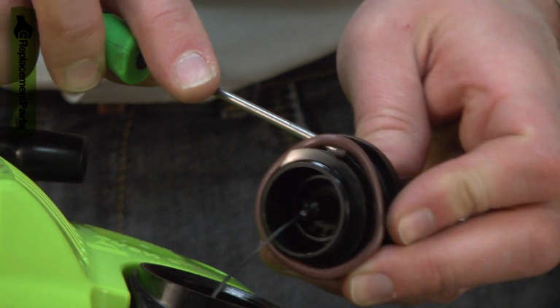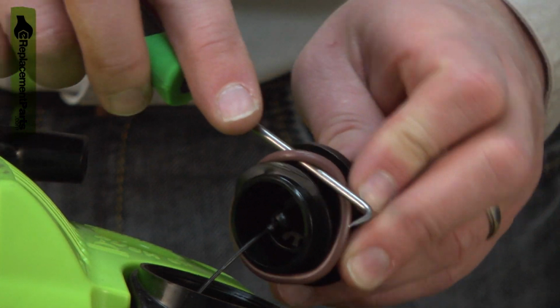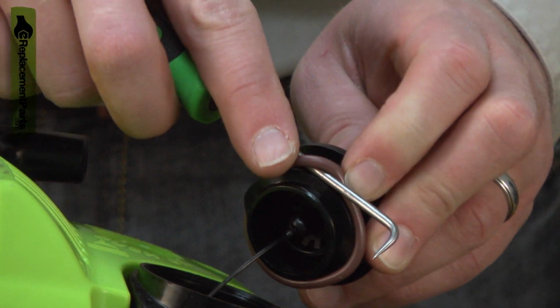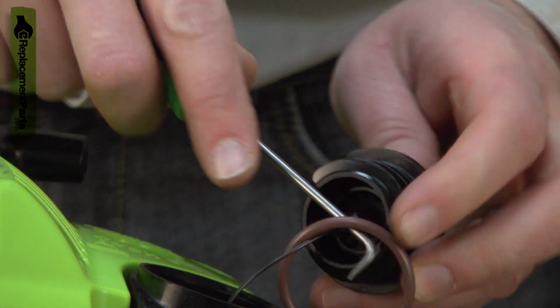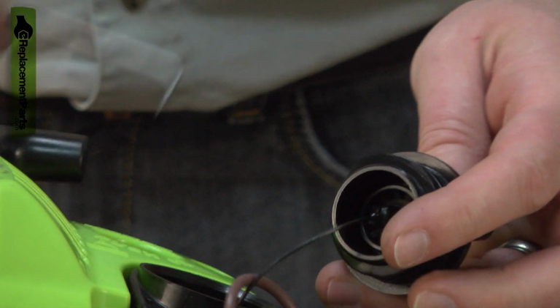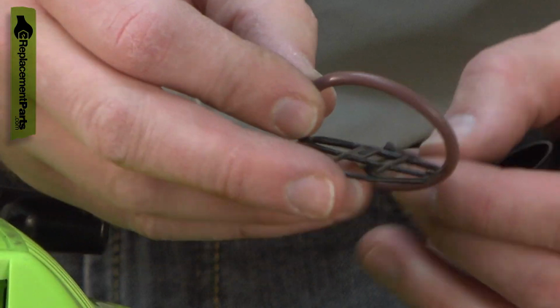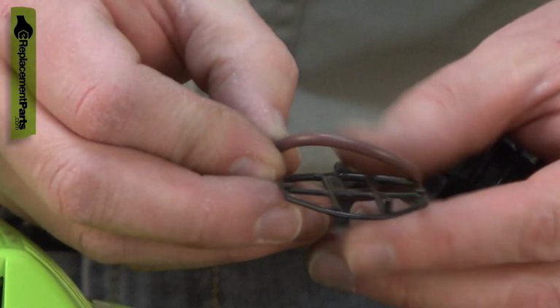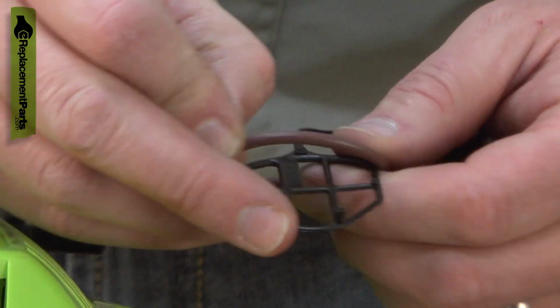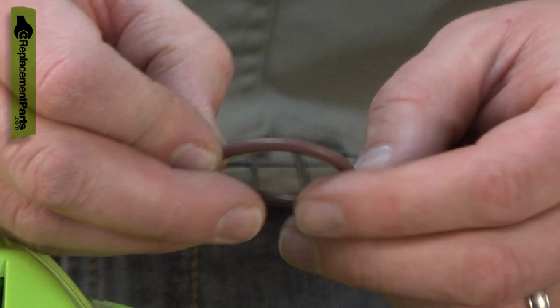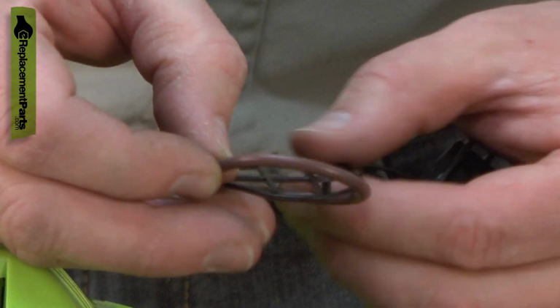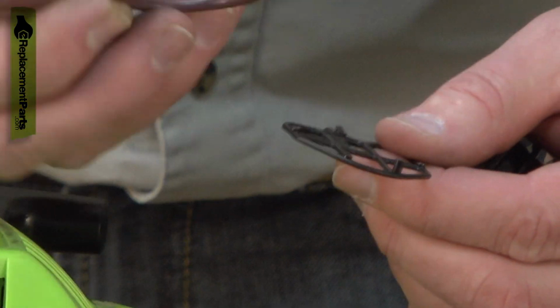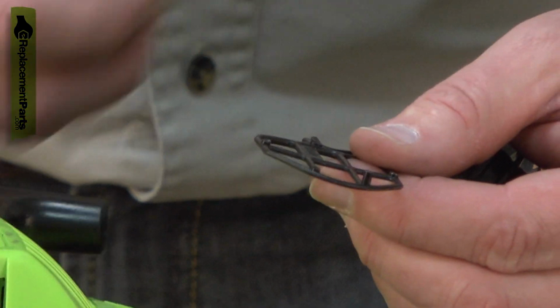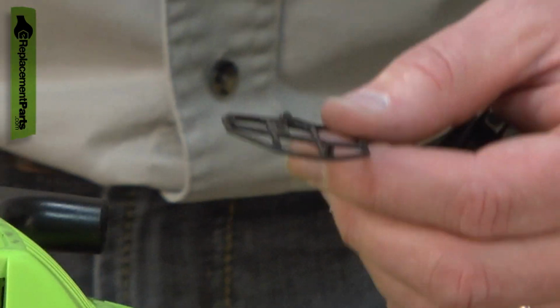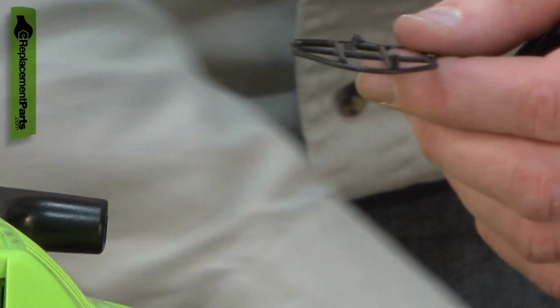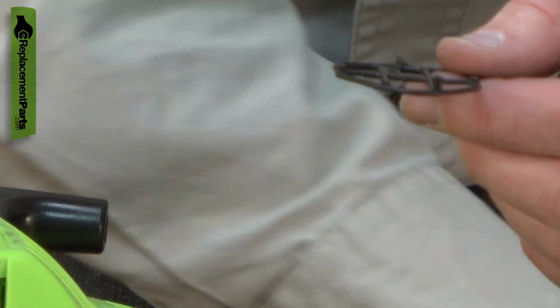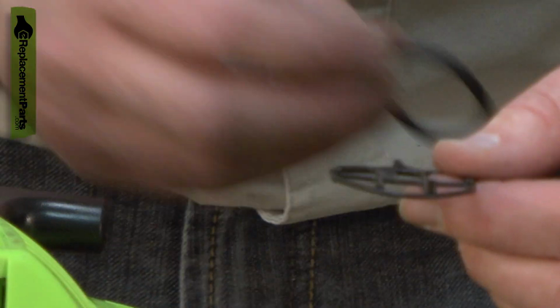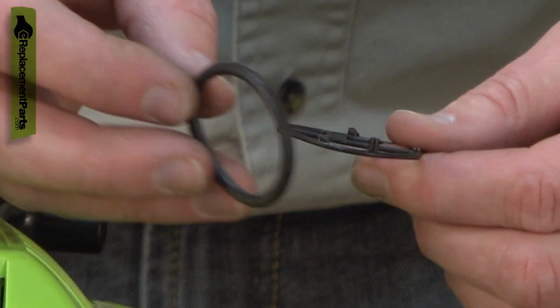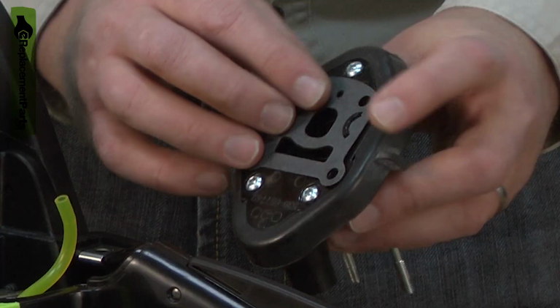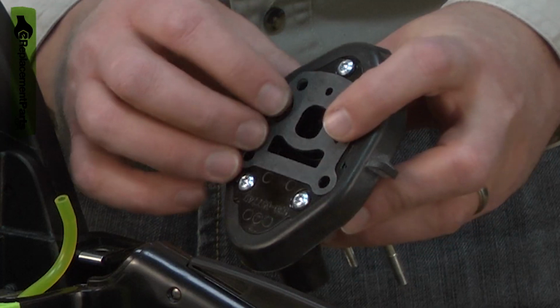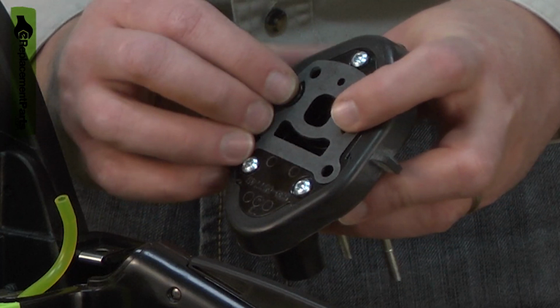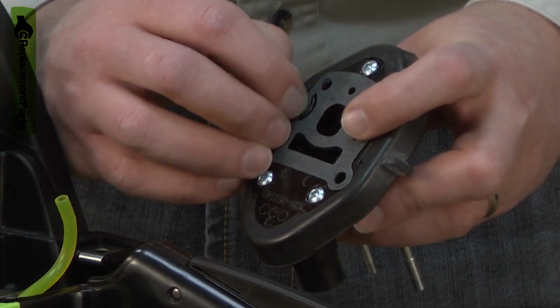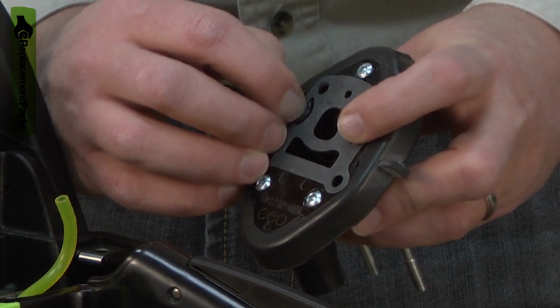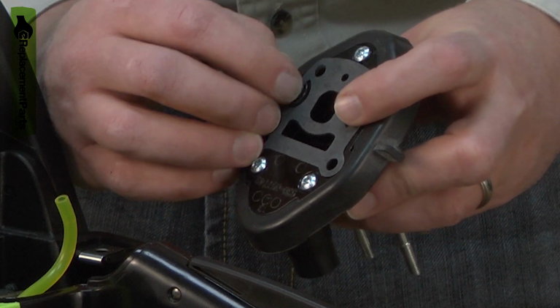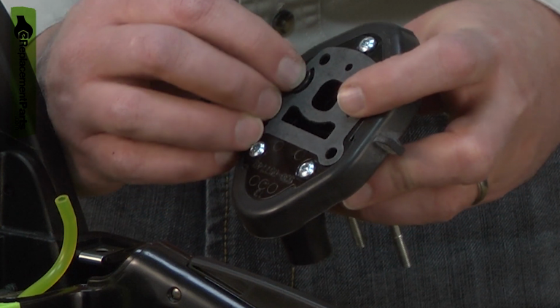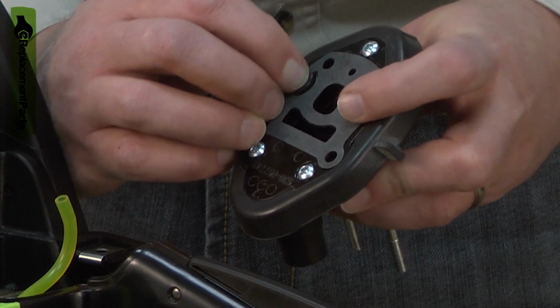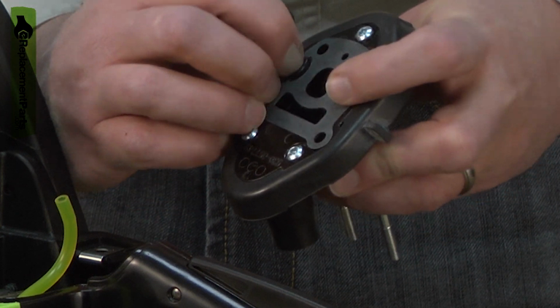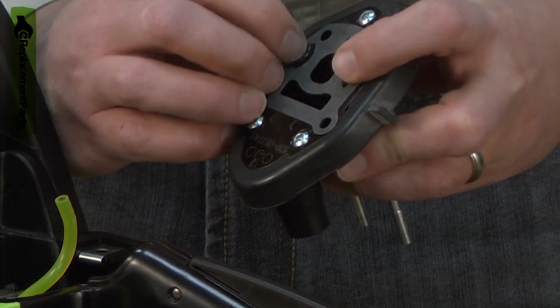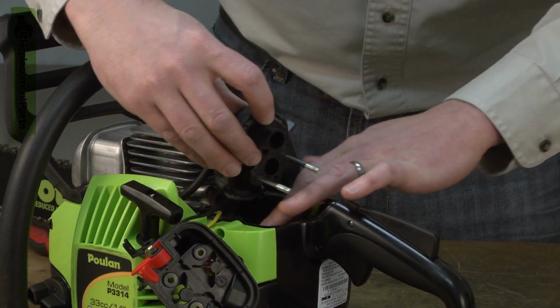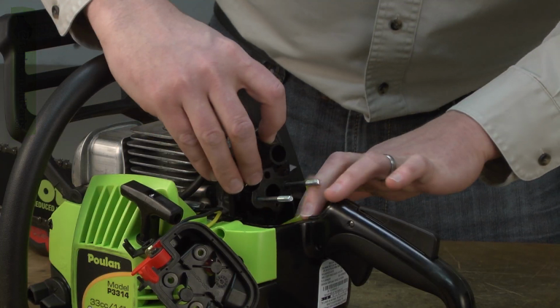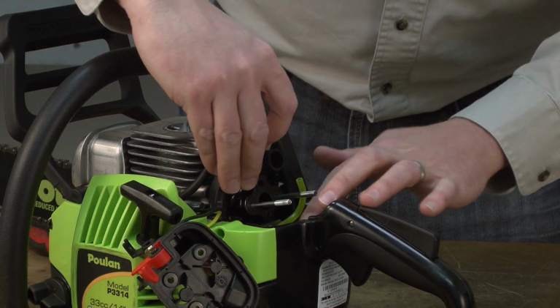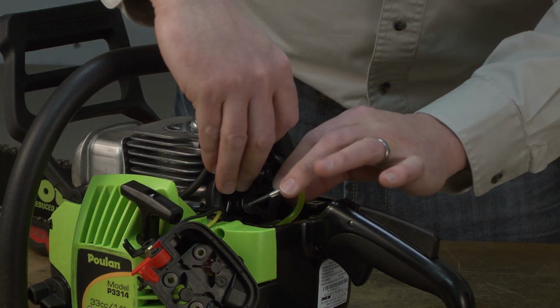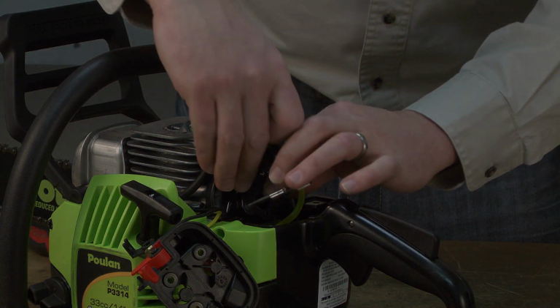O-rings will break down as they age. When you are doing maintenance on your saw, you should inspect the o-rings for cracks and replace them as needed. Installing a cylinder gasket and o-ring kit is a repair that you can do yourself, and I'm going to show you how.